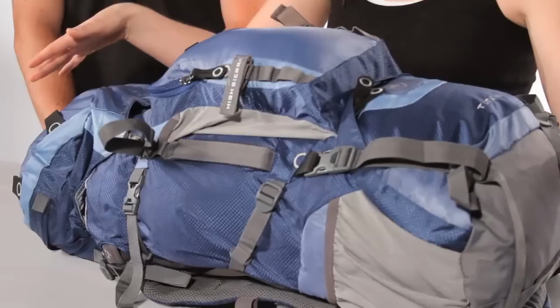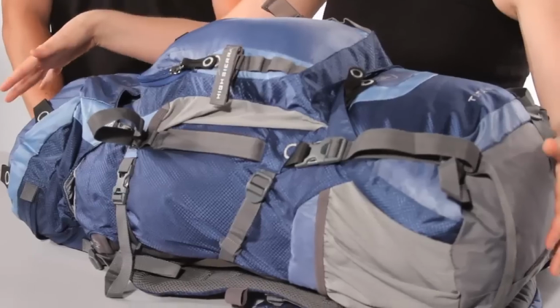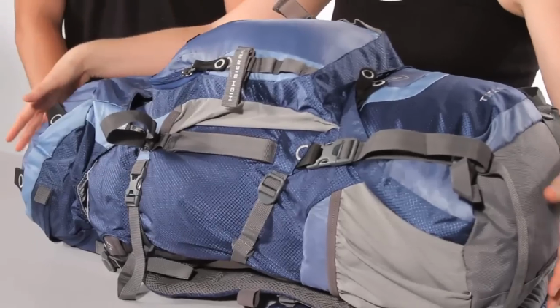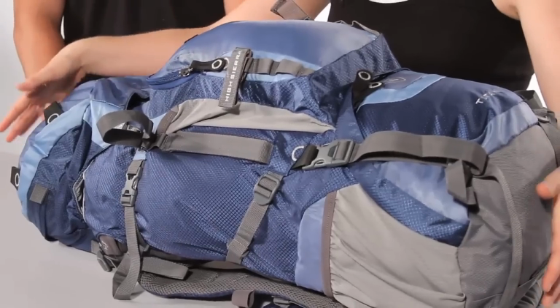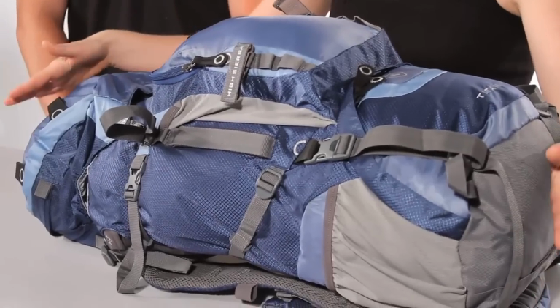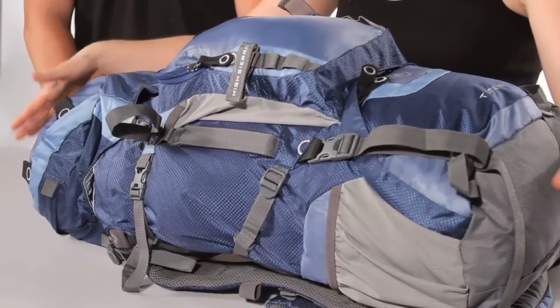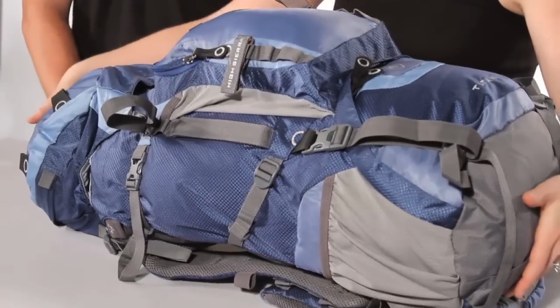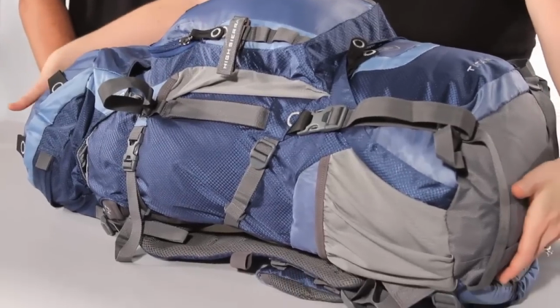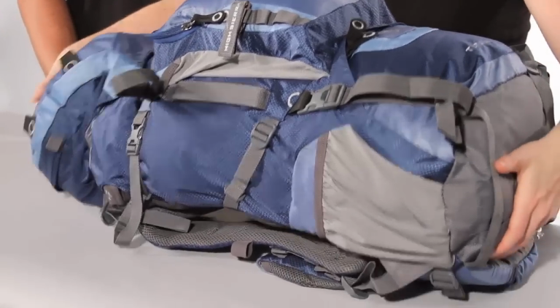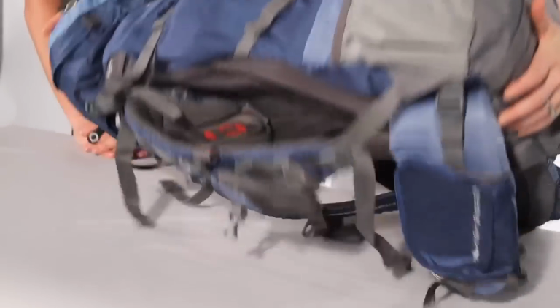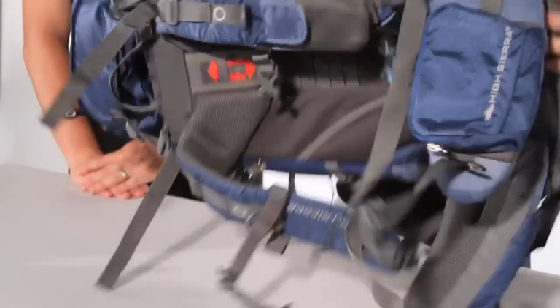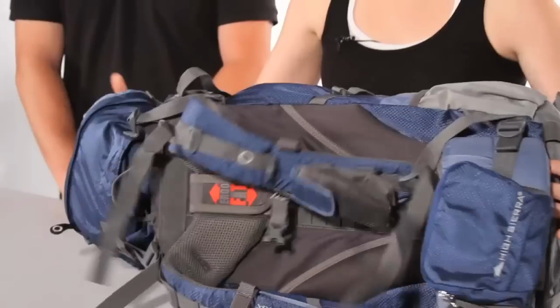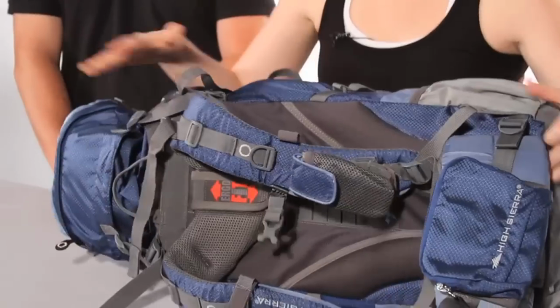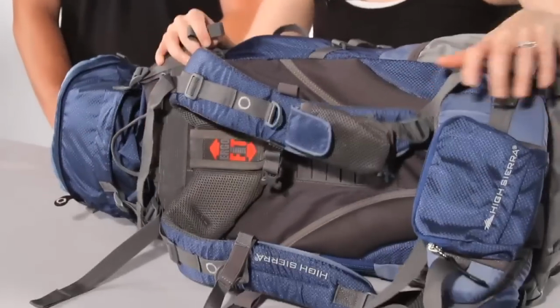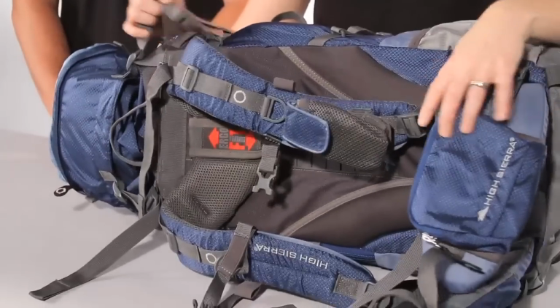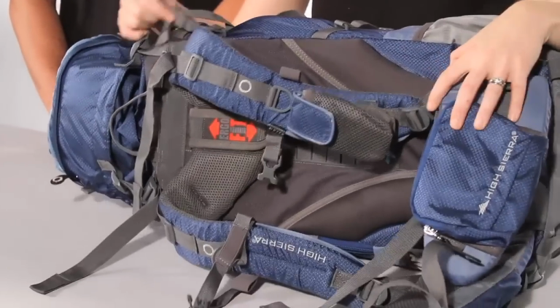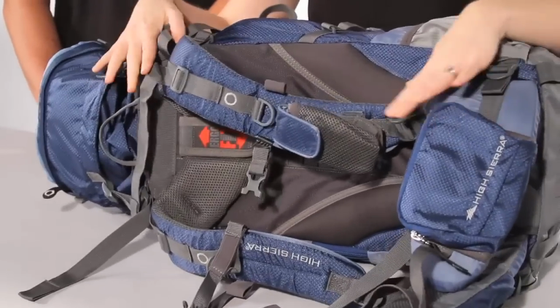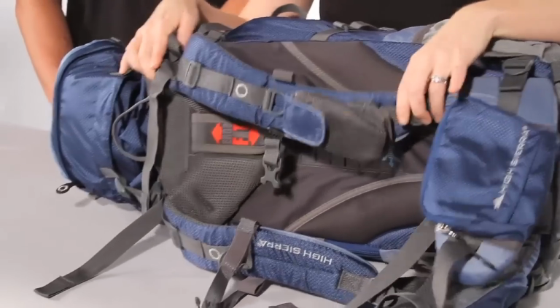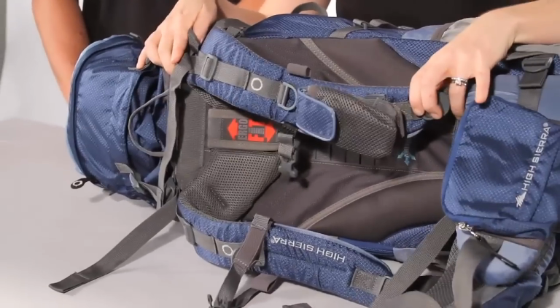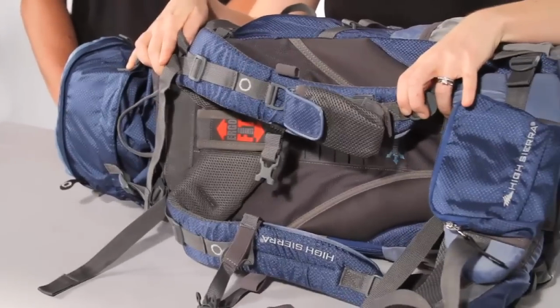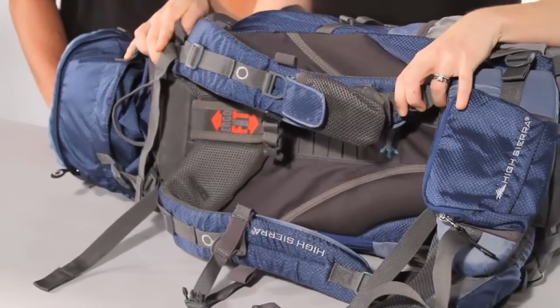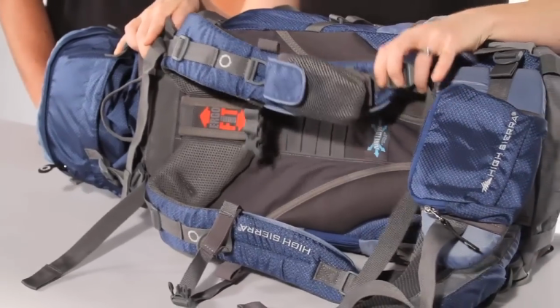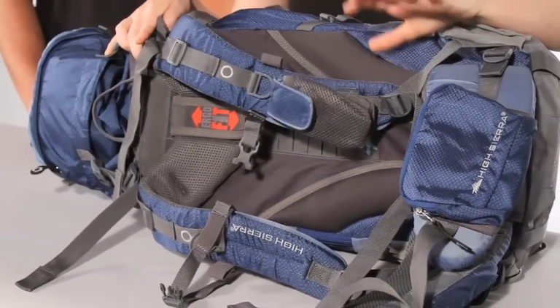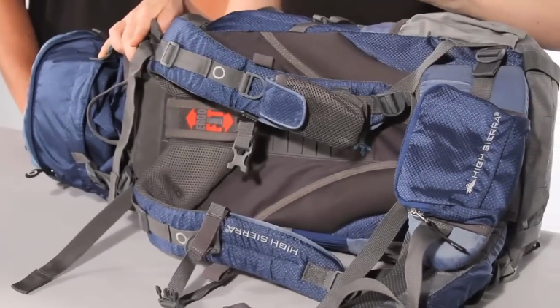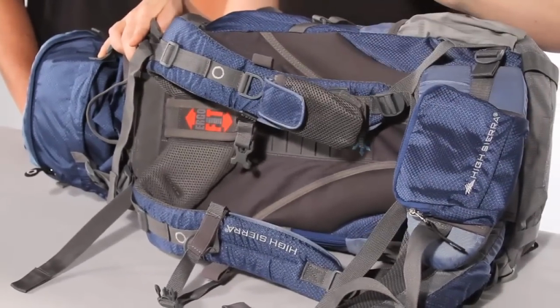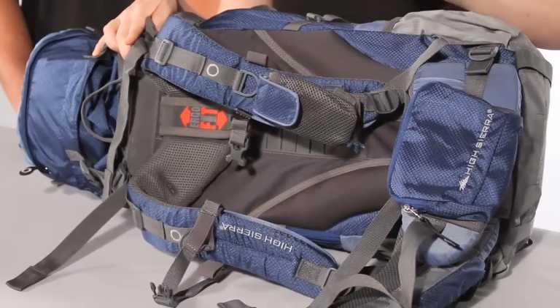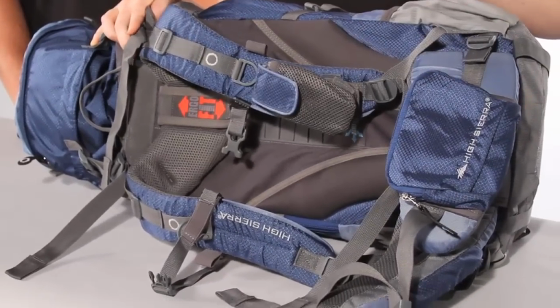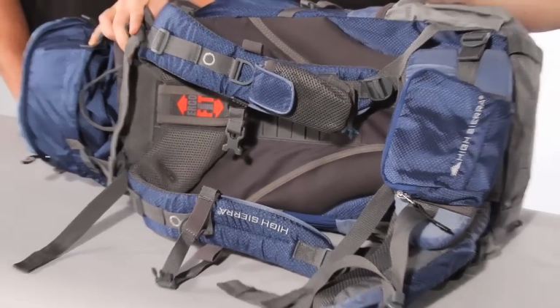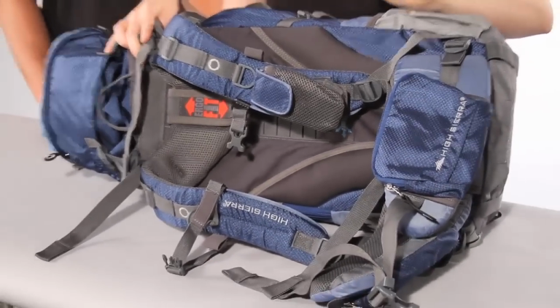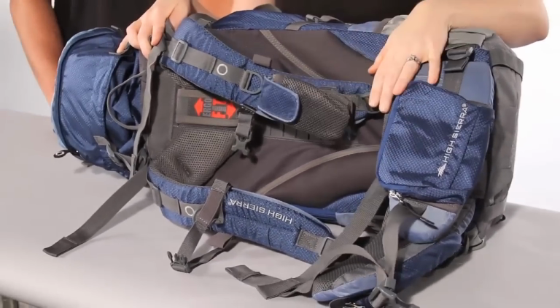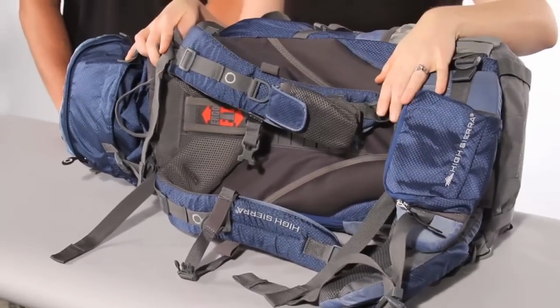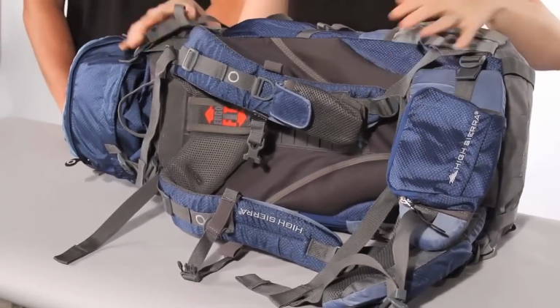Always make sure your straps are all loosened up a bit before you start the process. You're going to want to go through and loosen them up so everything can sit evenly when you're making your adjustments.